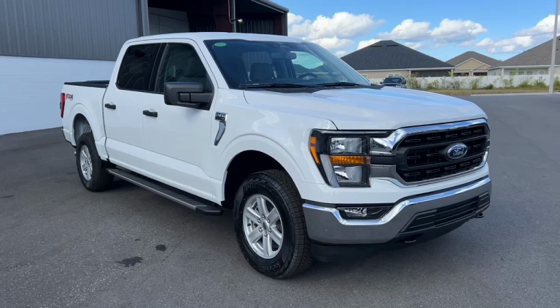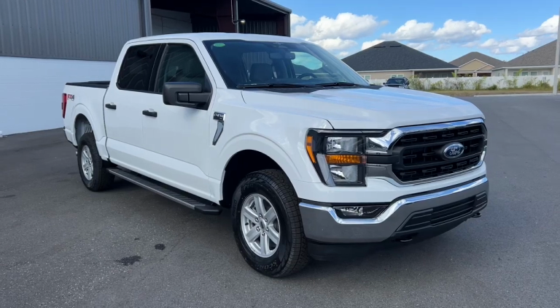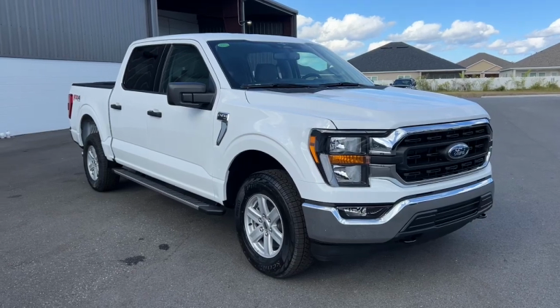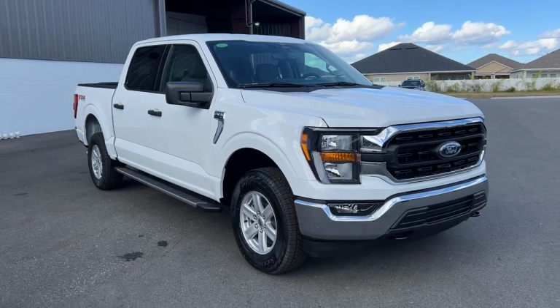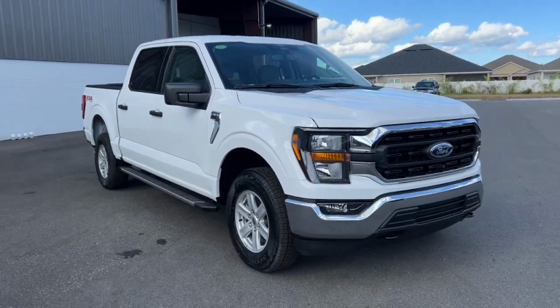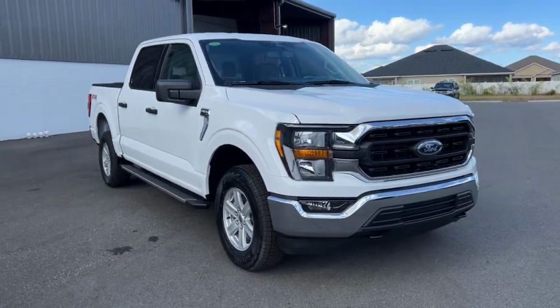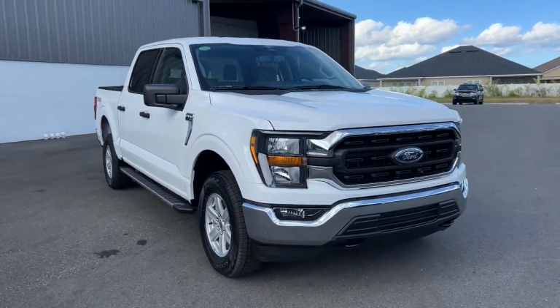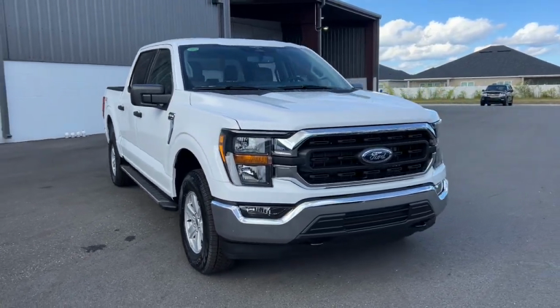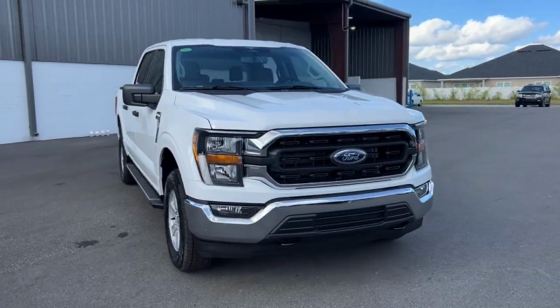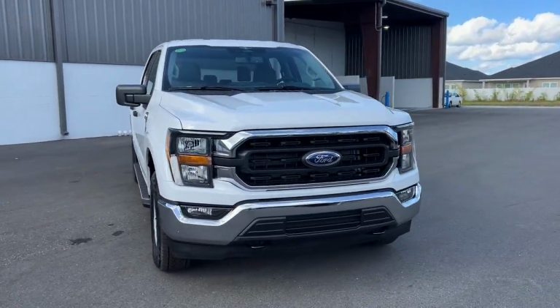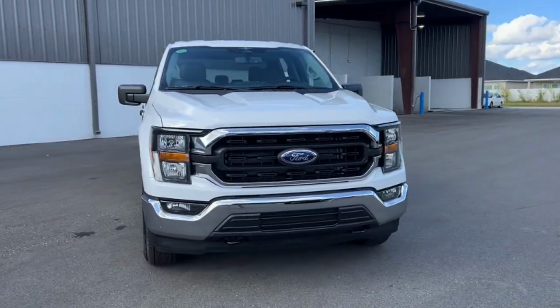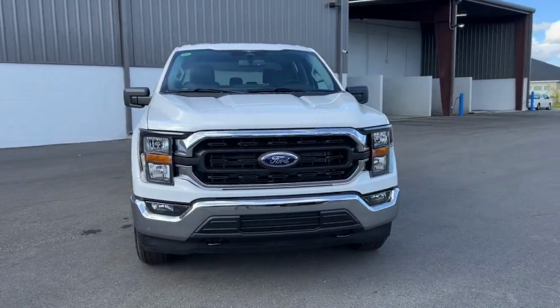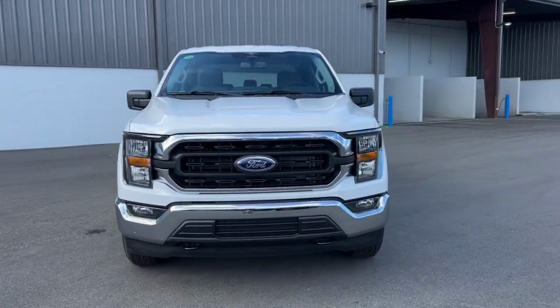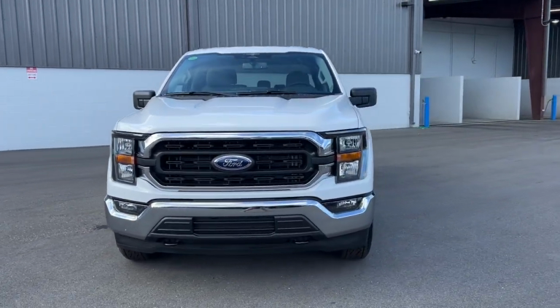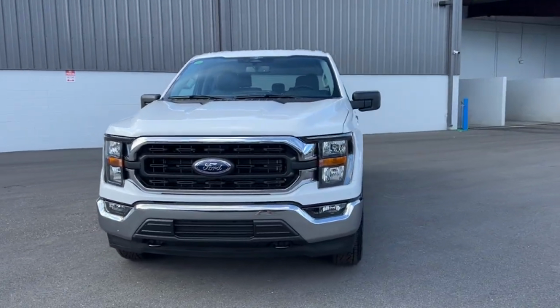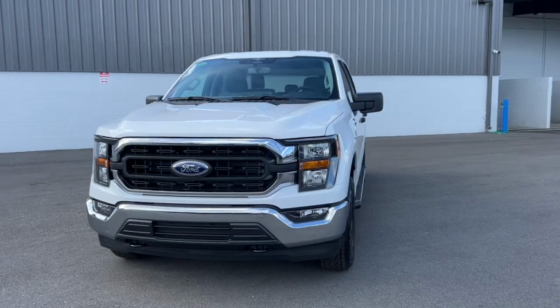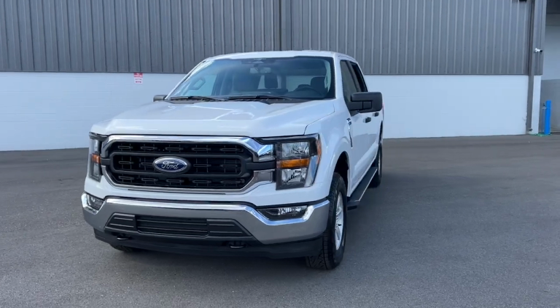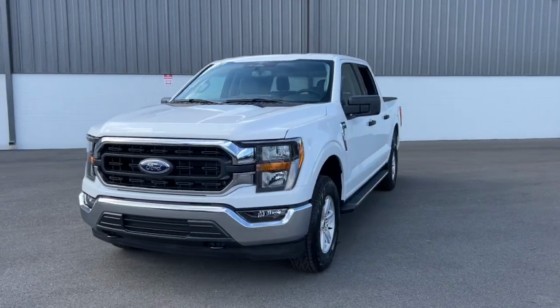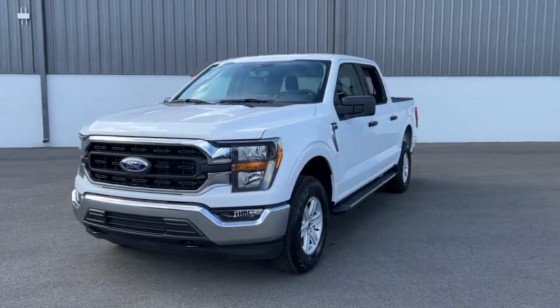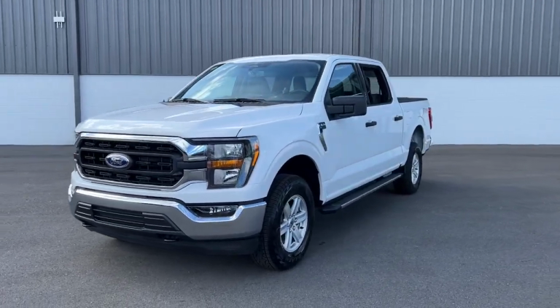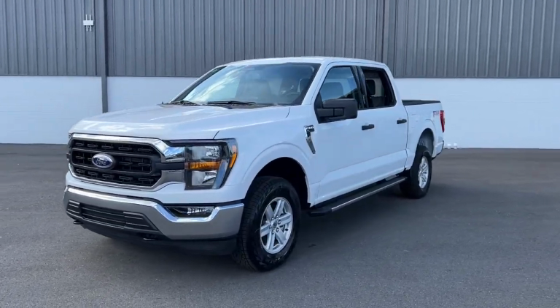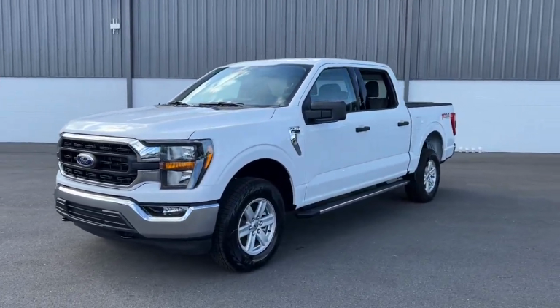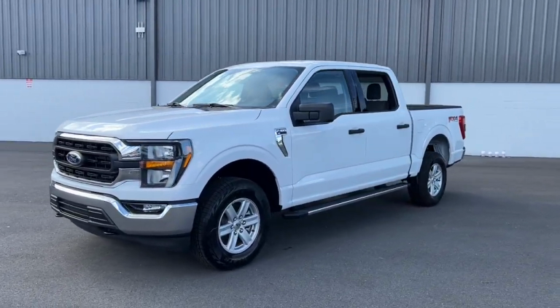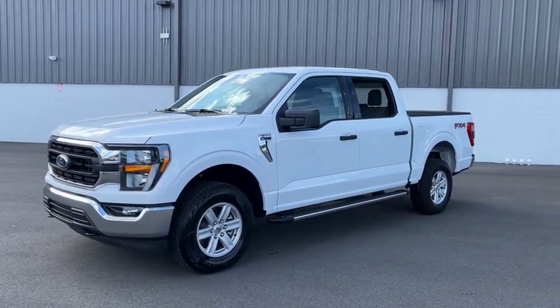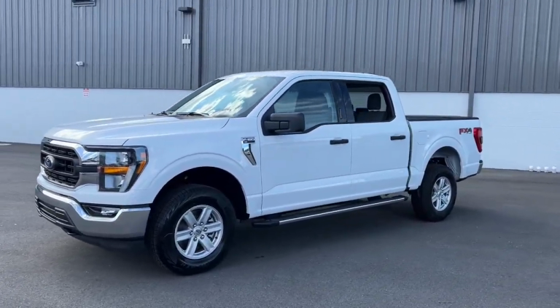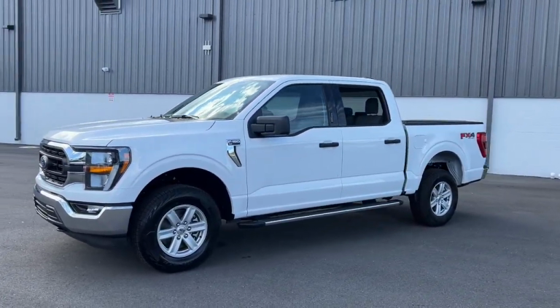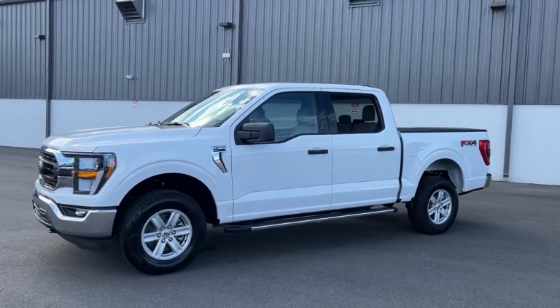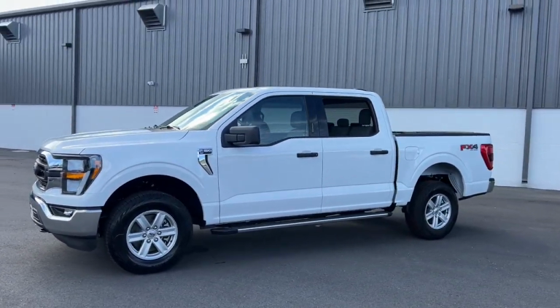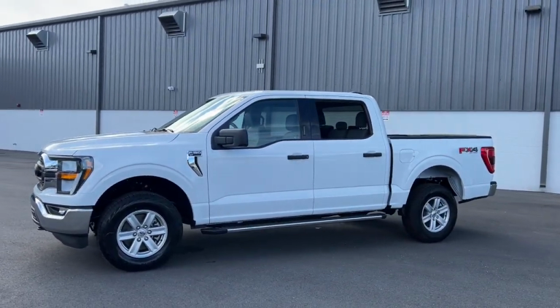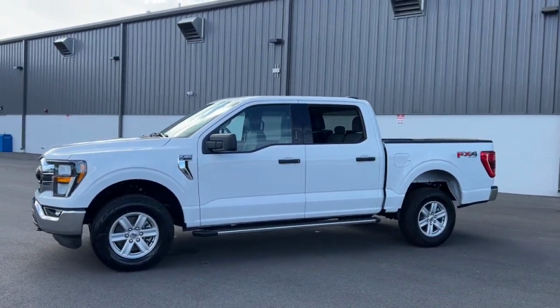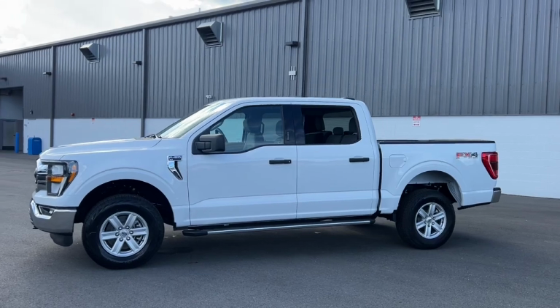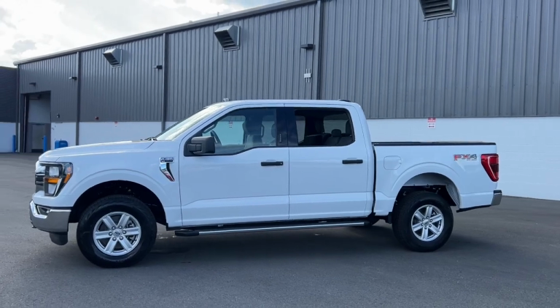Hop into the 2023 Ford F-150. Enjoy a new level of ease and confidence, whether at work or play, when you're in this F-150.